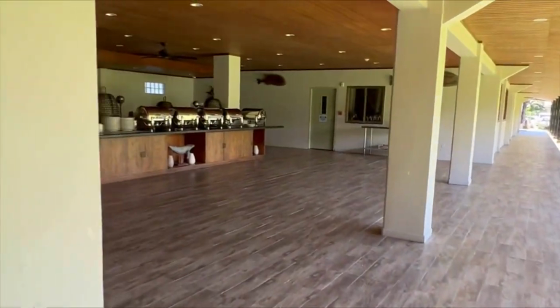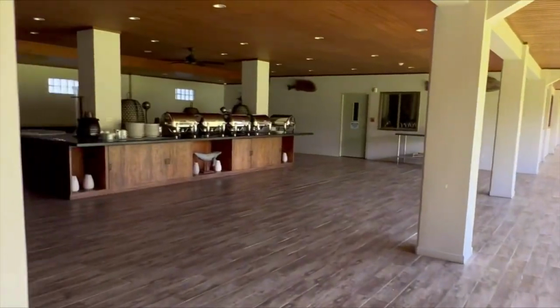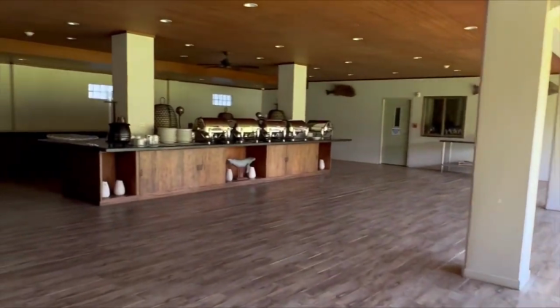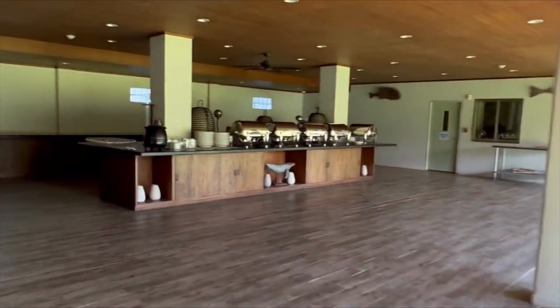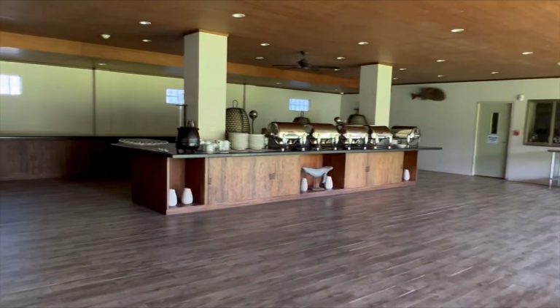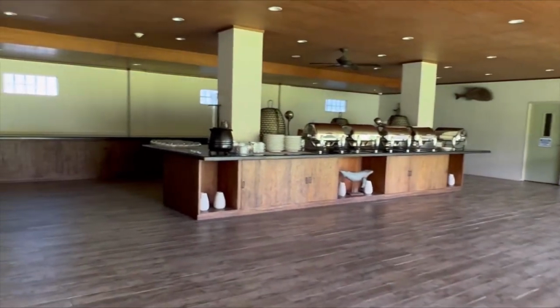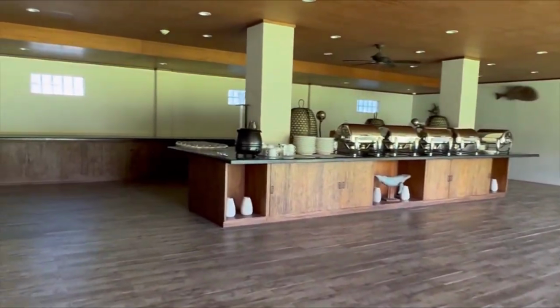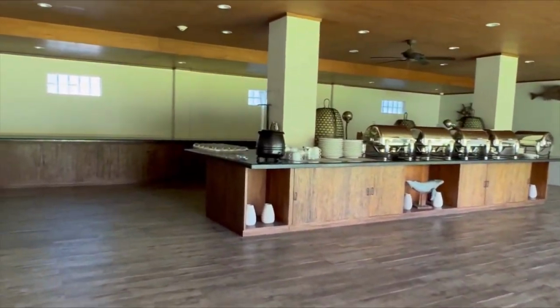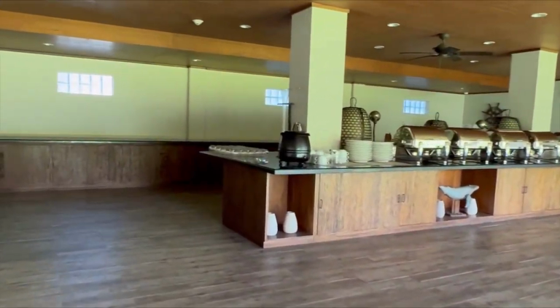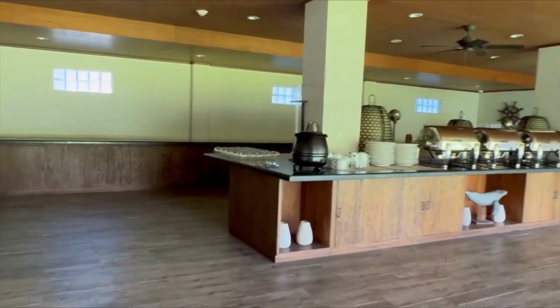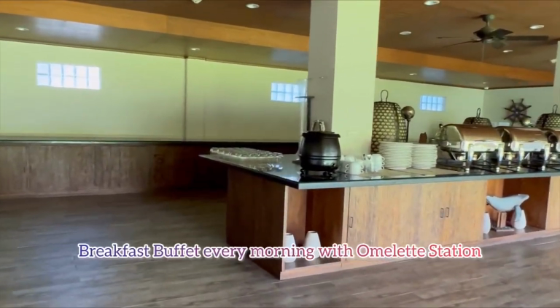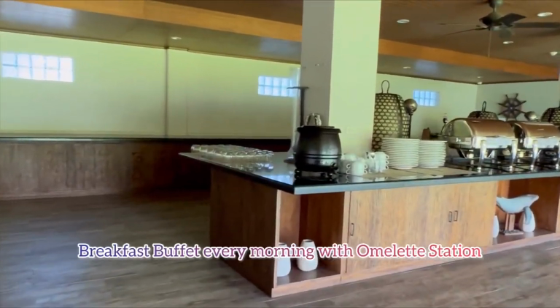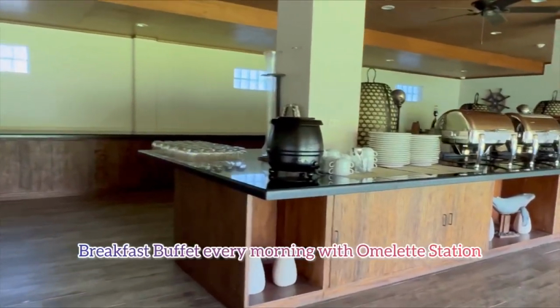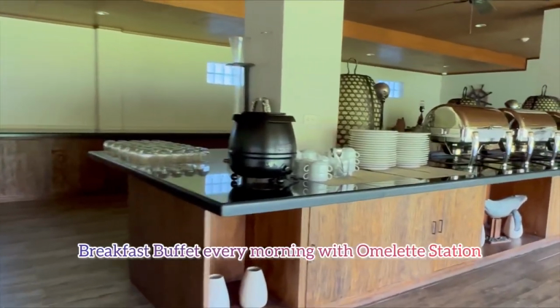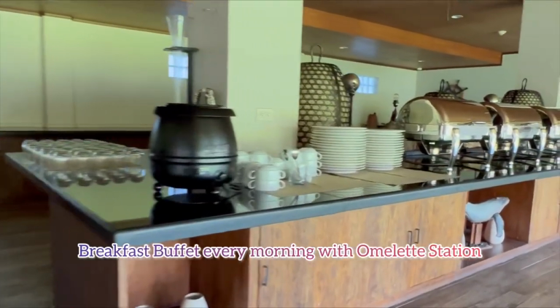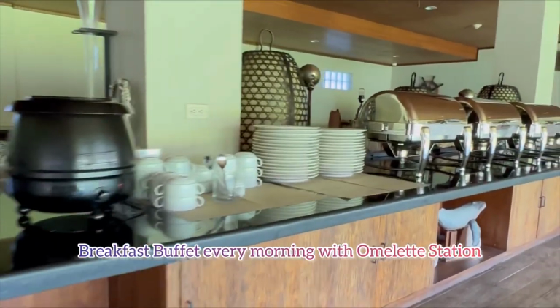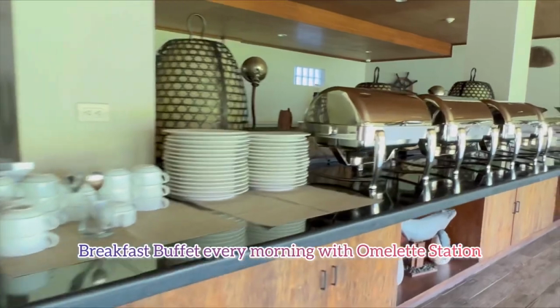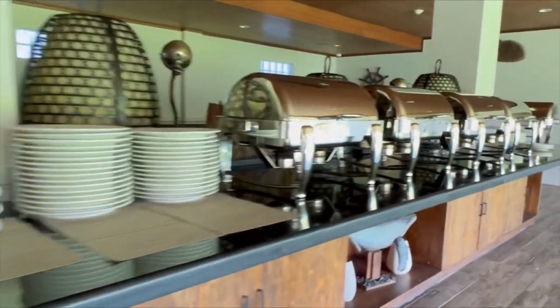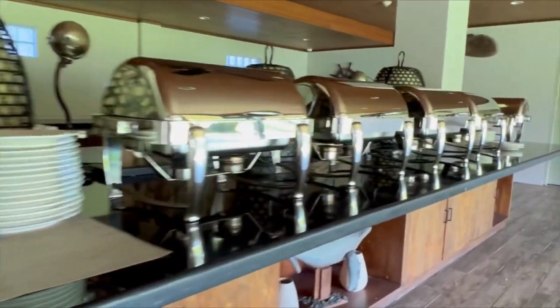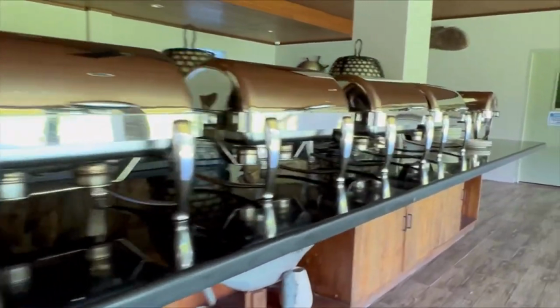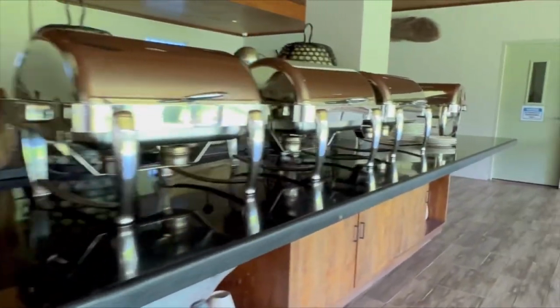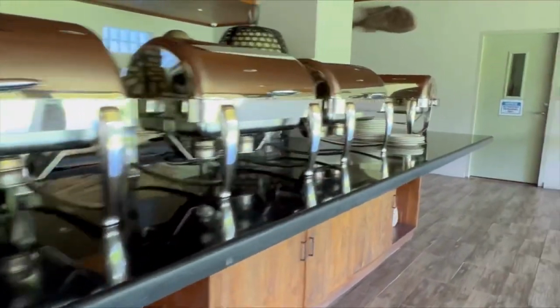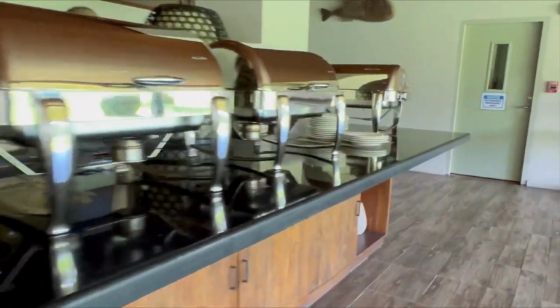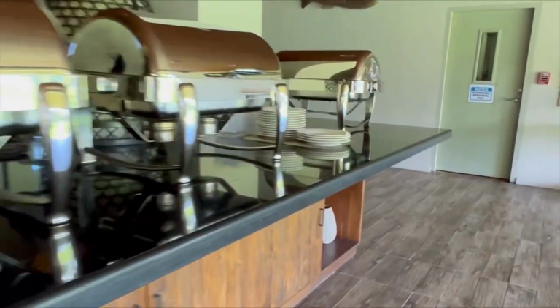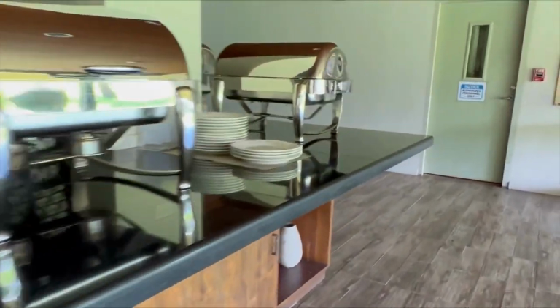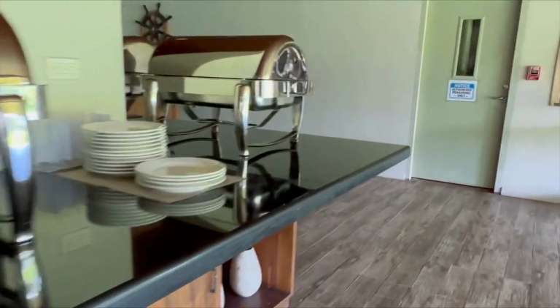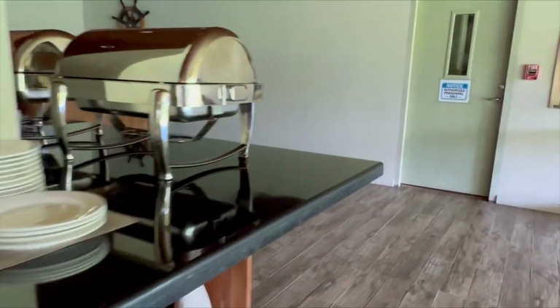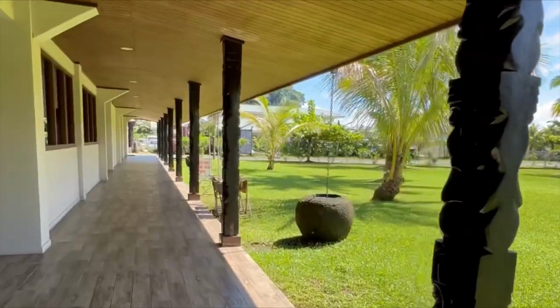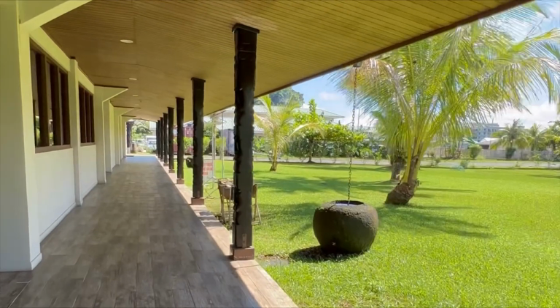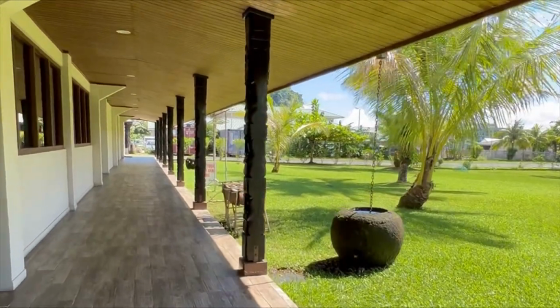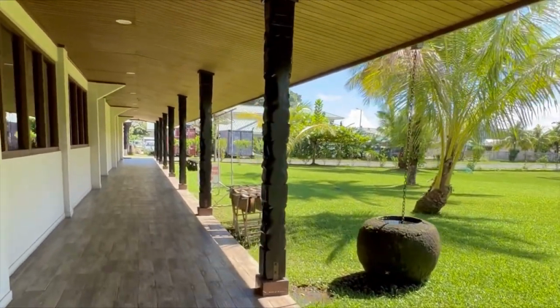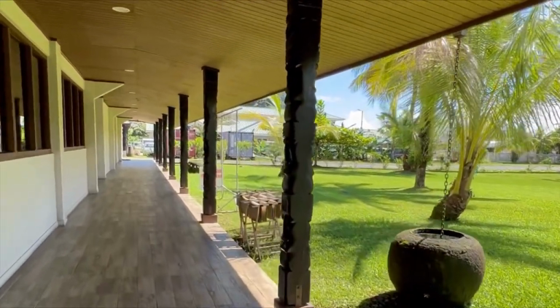This is where you would serve yourself at the breakfast buffet, complete with omelette station. They have everything you would like — bacon, eggs, potatoes, coffee, orange juice in the morning. It's just fantastic.